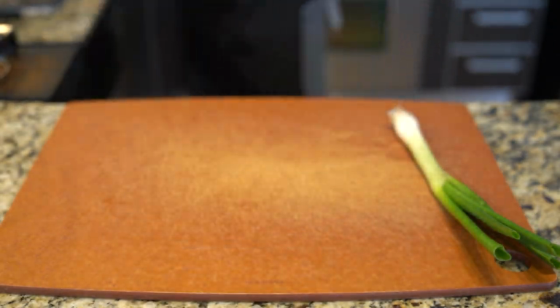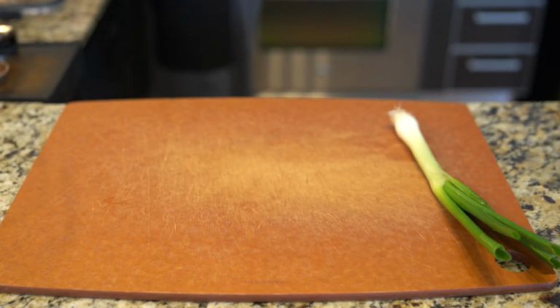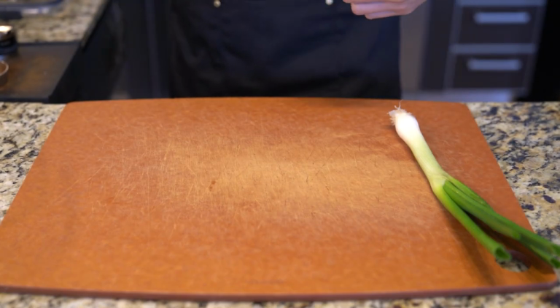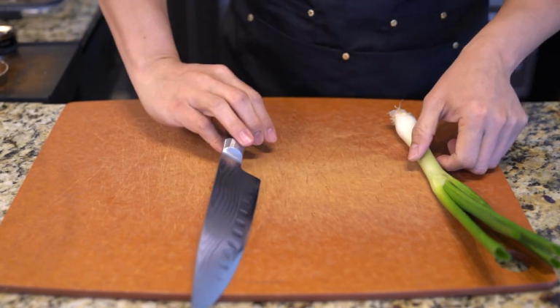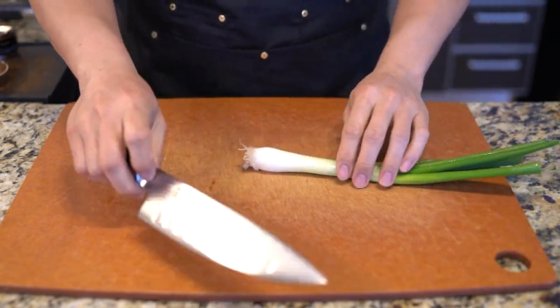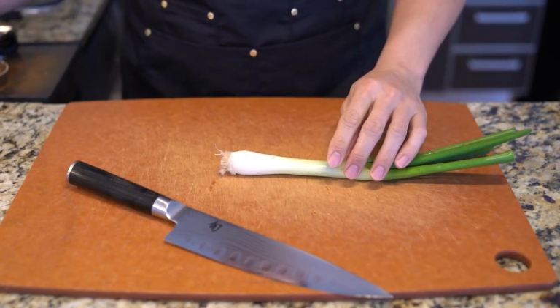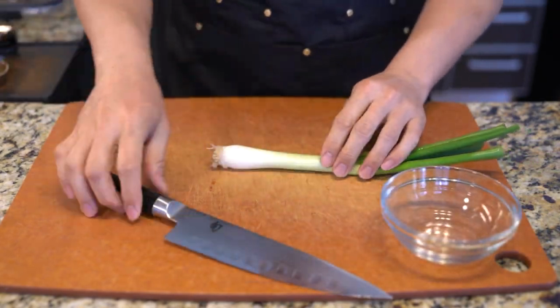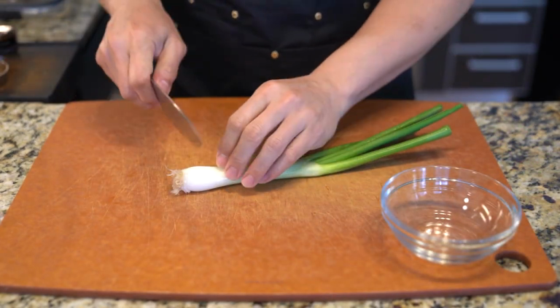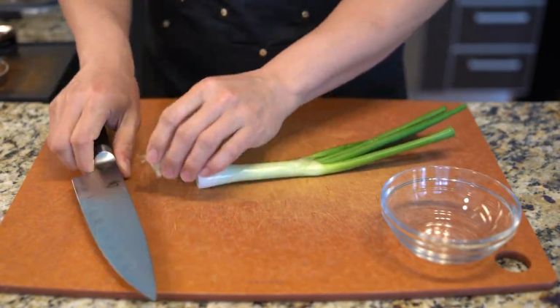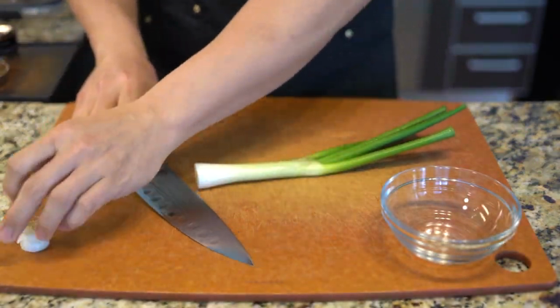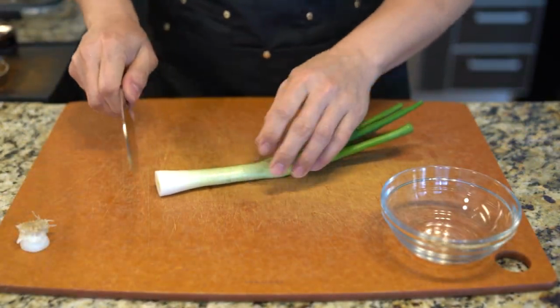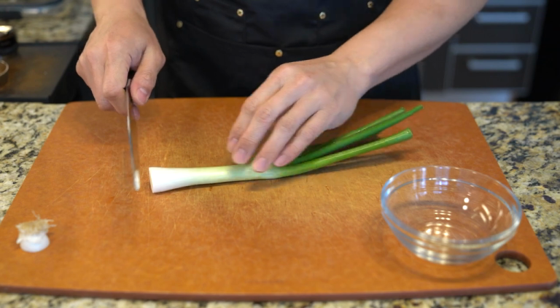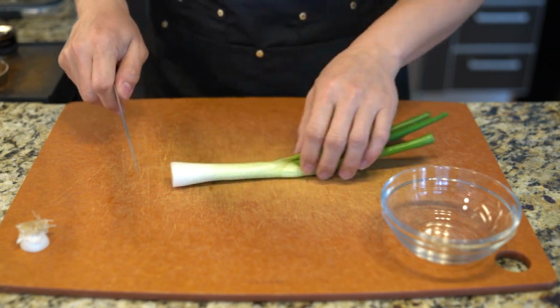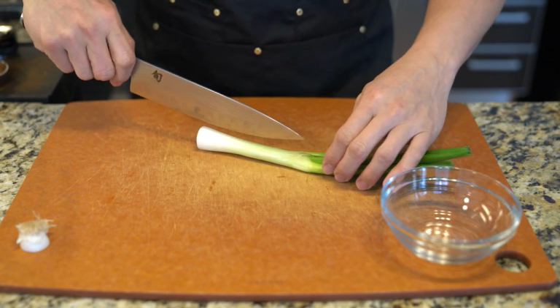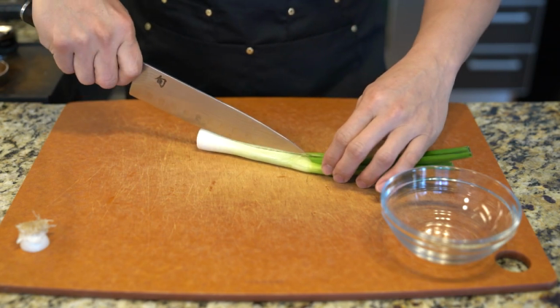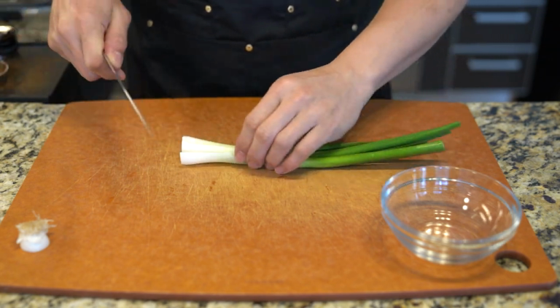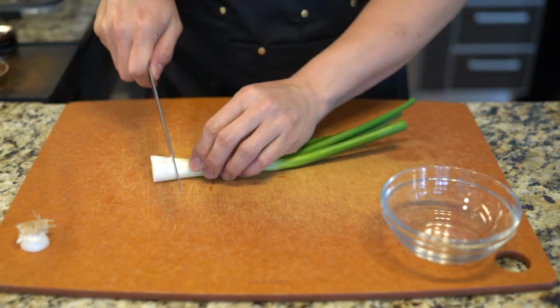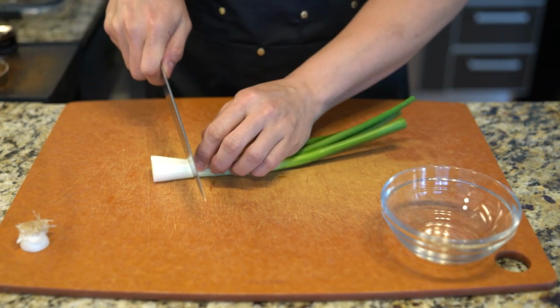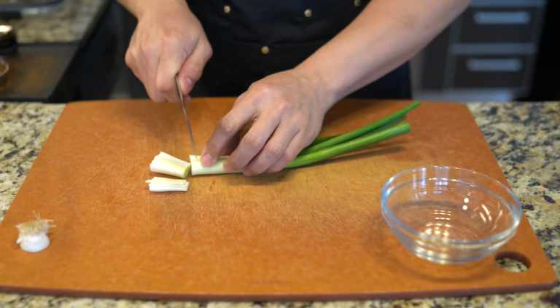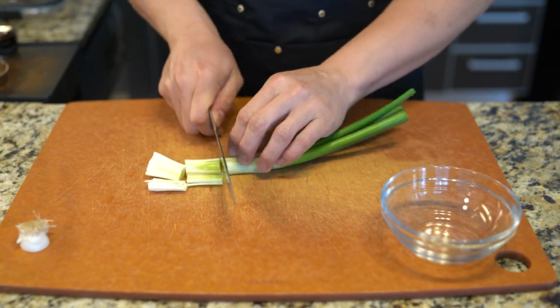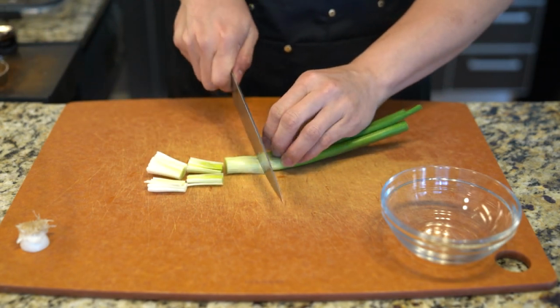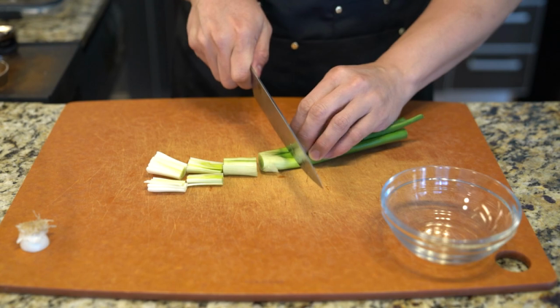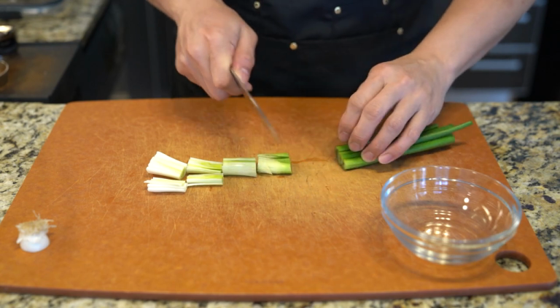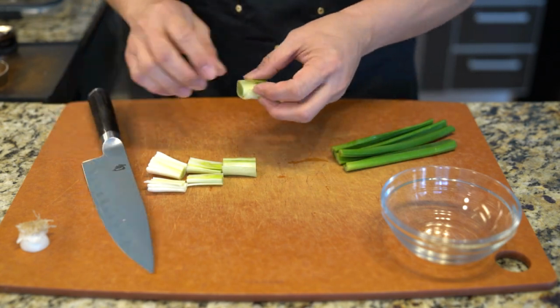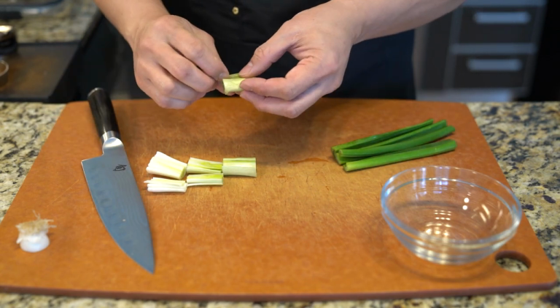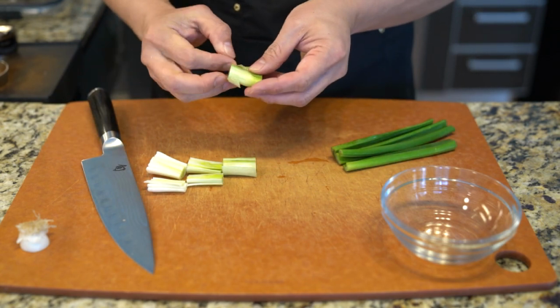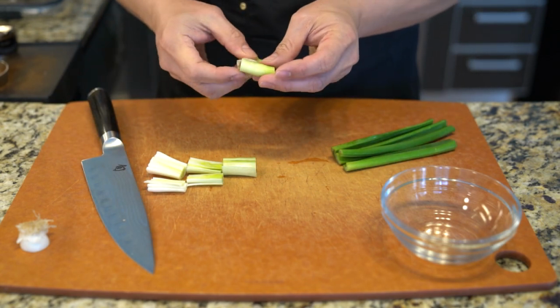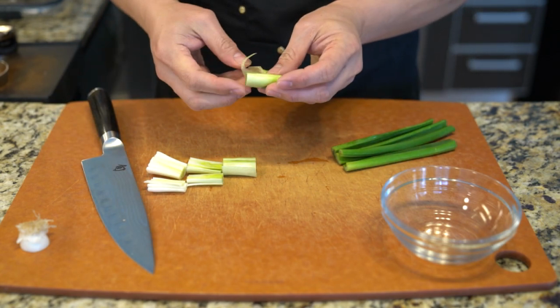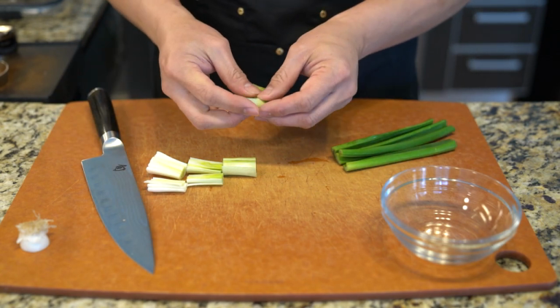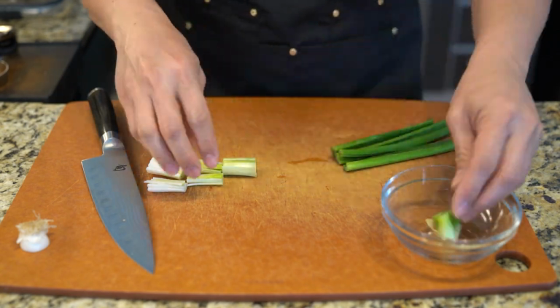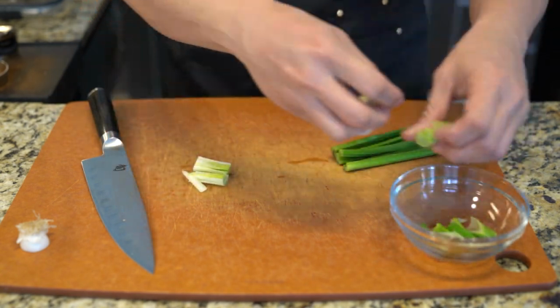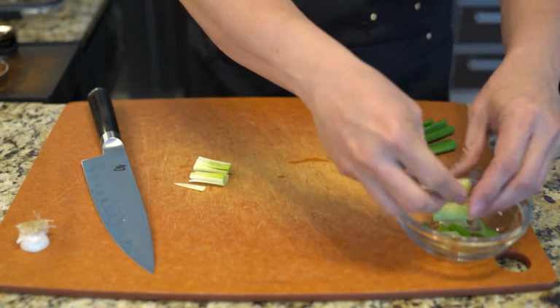I'm going to make some white rice. Japanese dons are generally made of things topped over rice. The supermarket did not have the regular green scallion onions, so I'm using these bulbous onions instead.